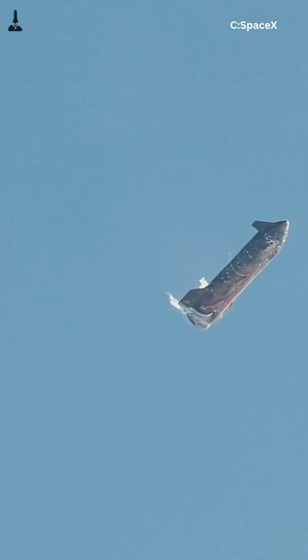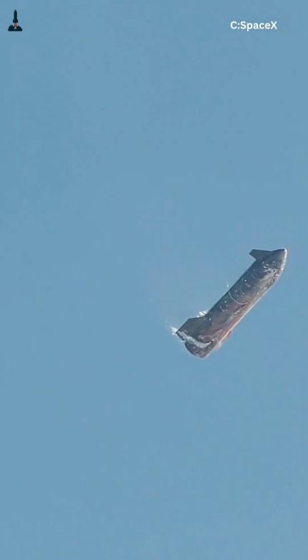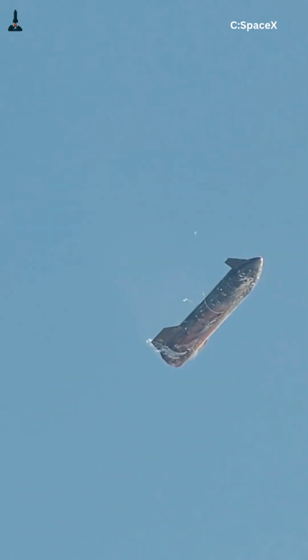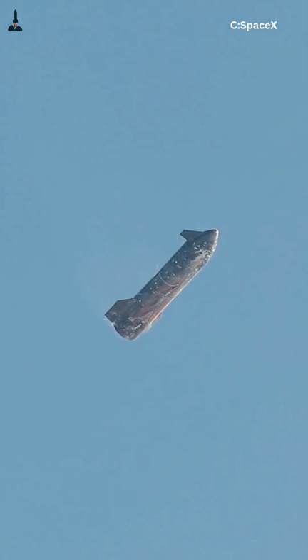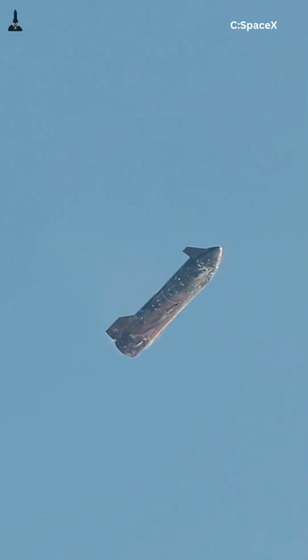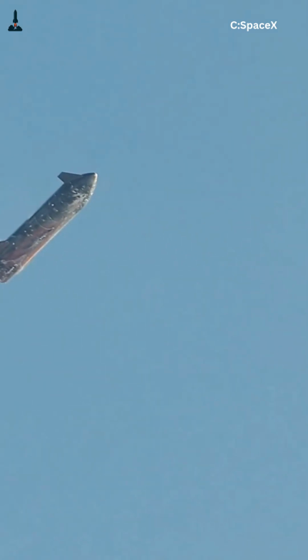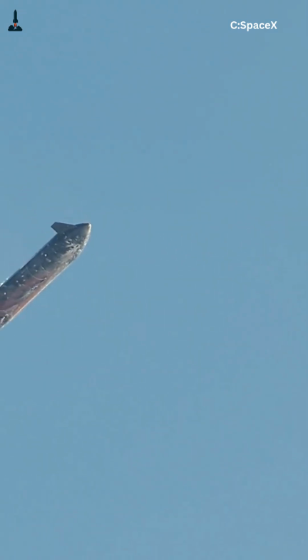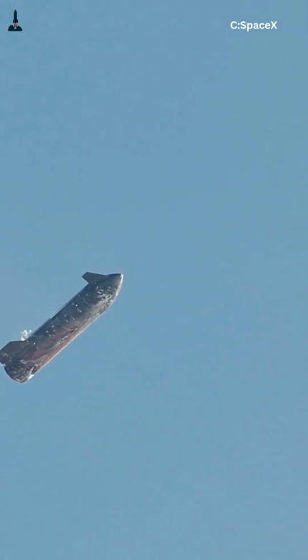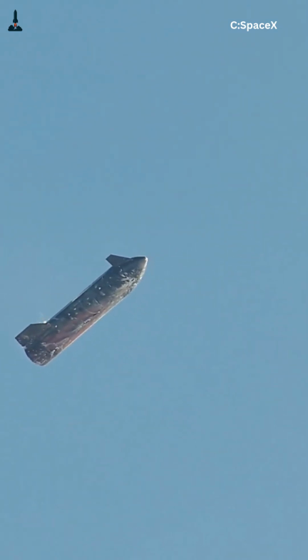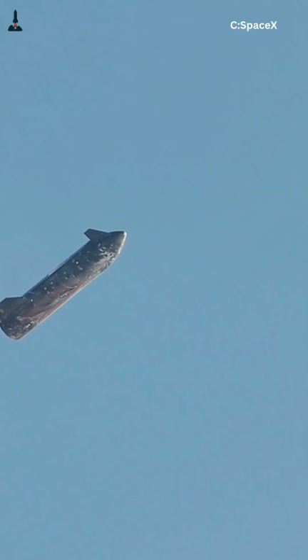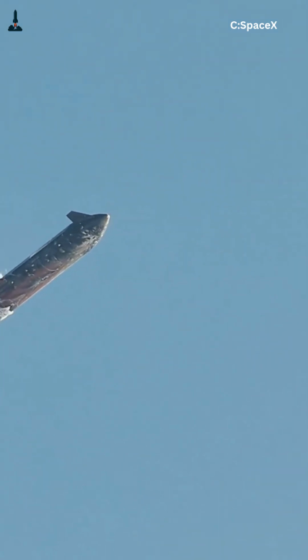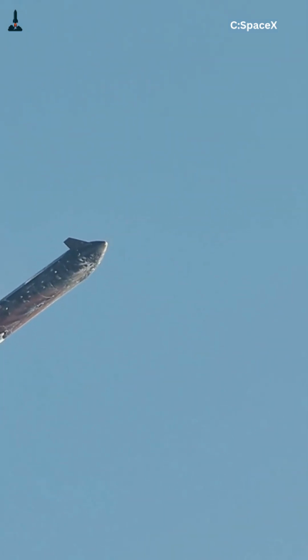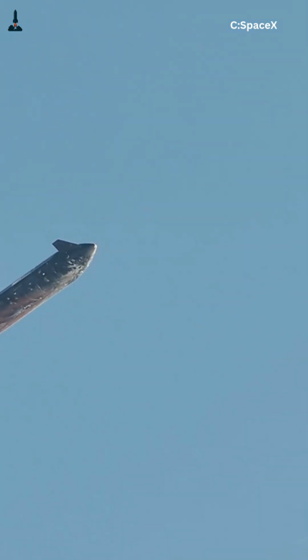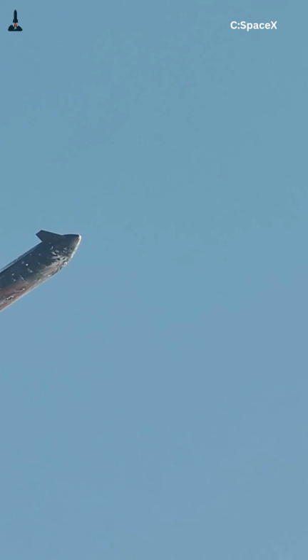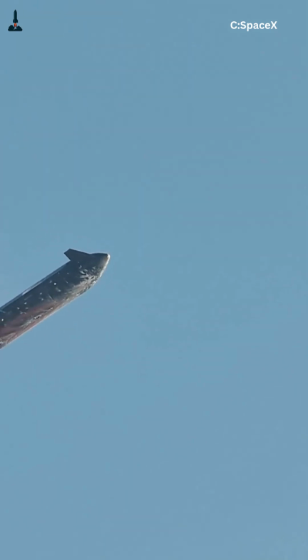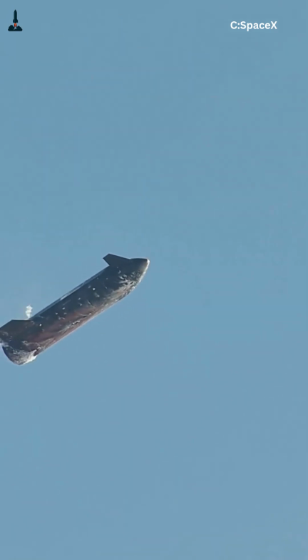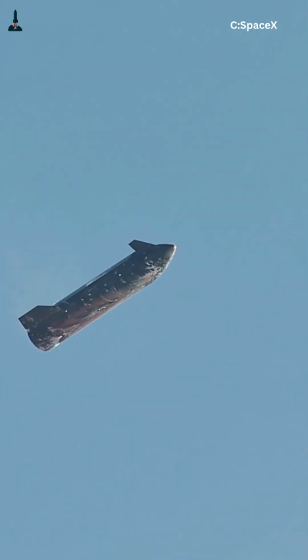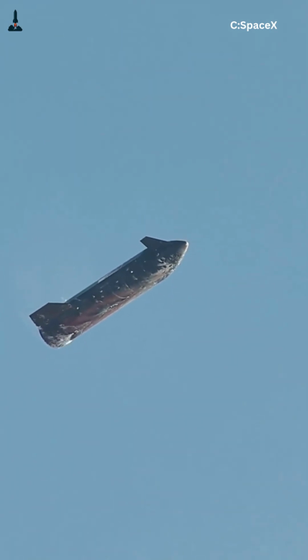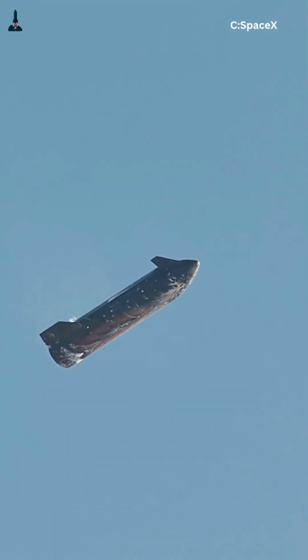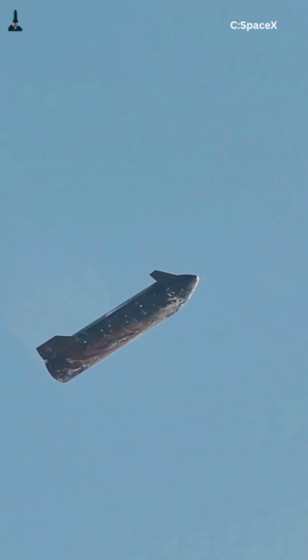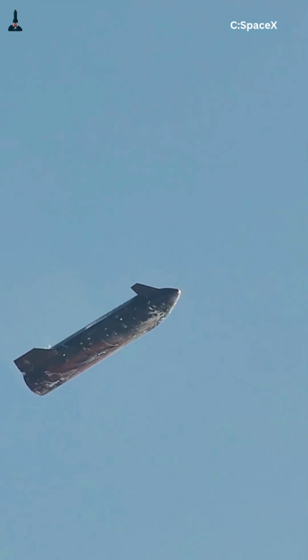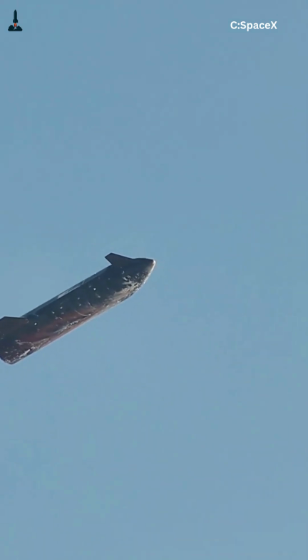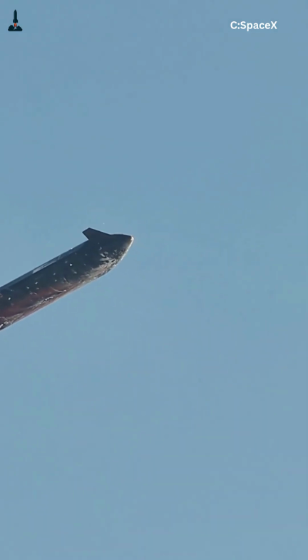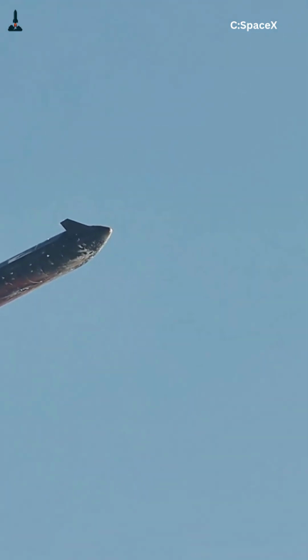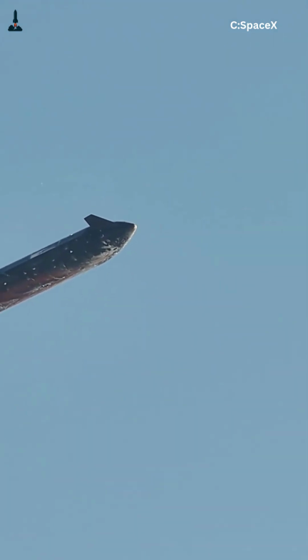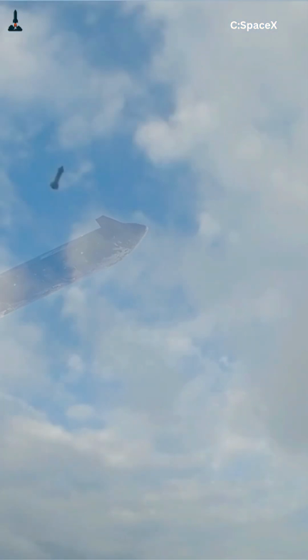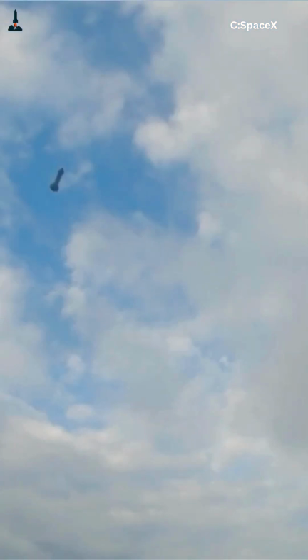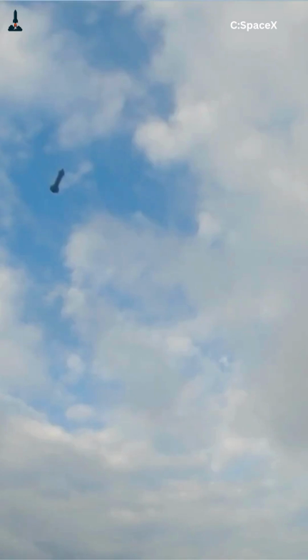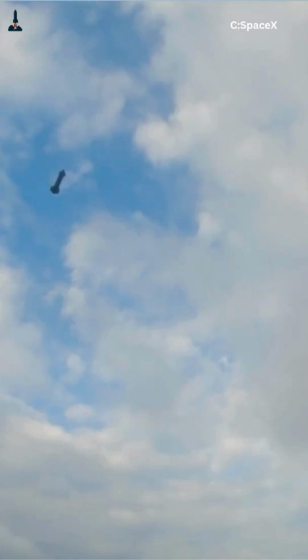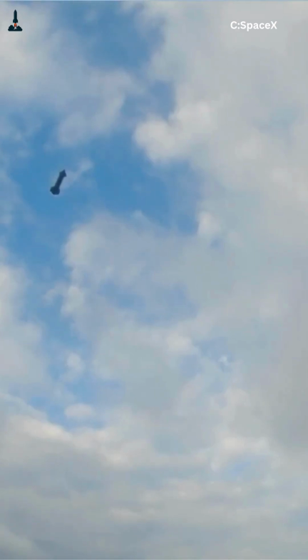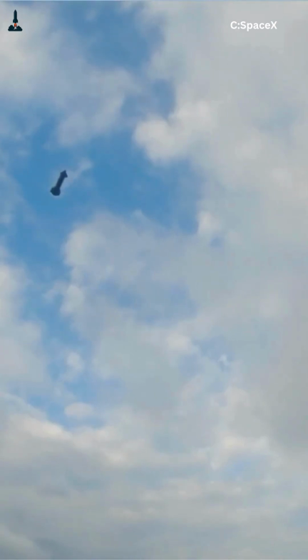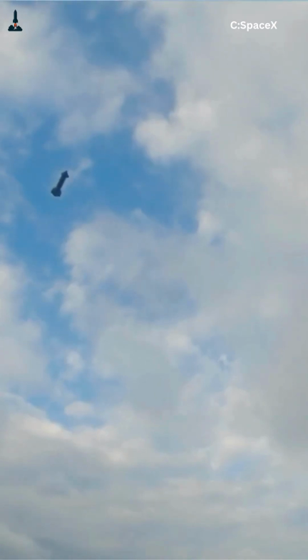Starship flips belly first using its aerodynamic flaps, powered by Tesla motors, to control pitch, yaw, and roll without any engine thrust. Then, in a matter of seconds, it reignites a couple of Raptors, gimbals sharply, and performs the flip and landing burn.